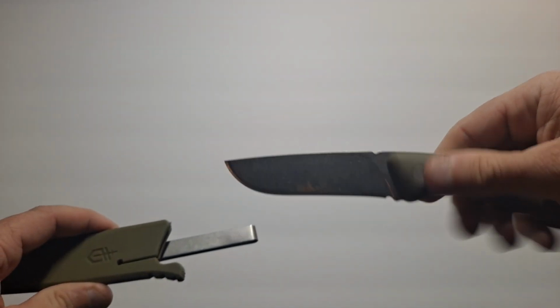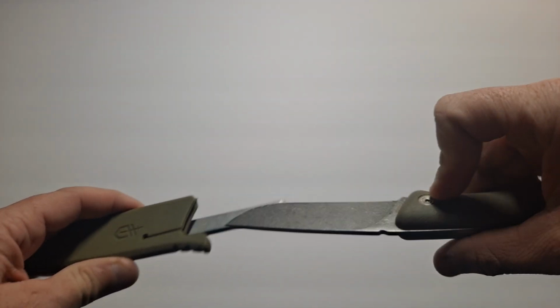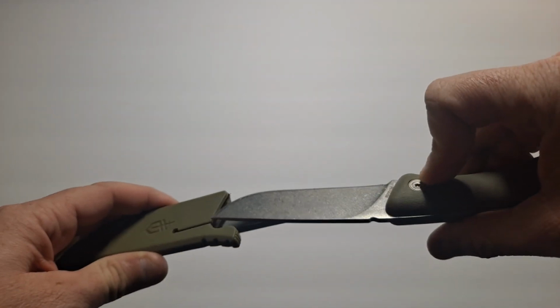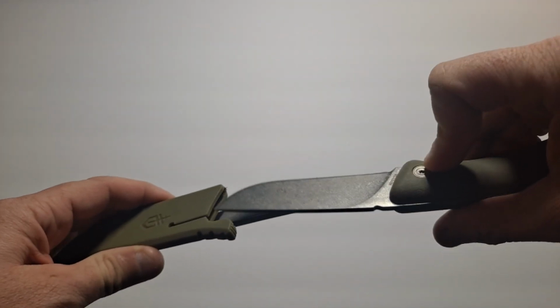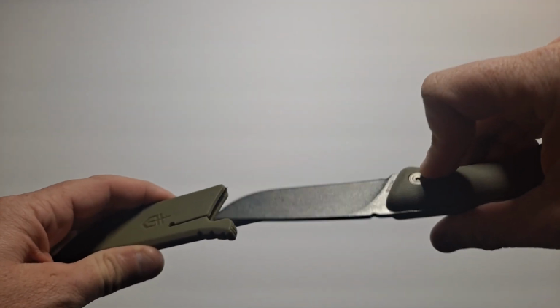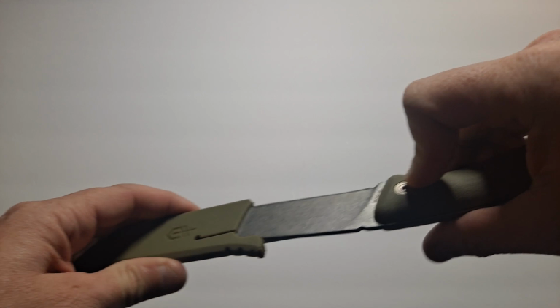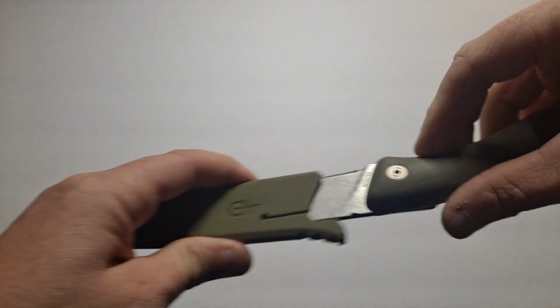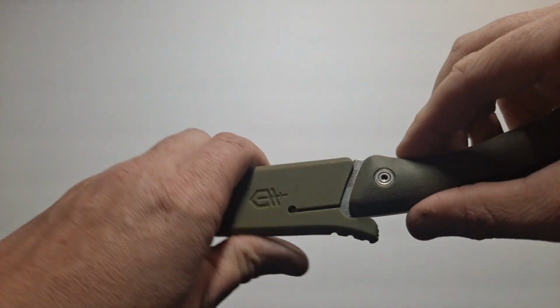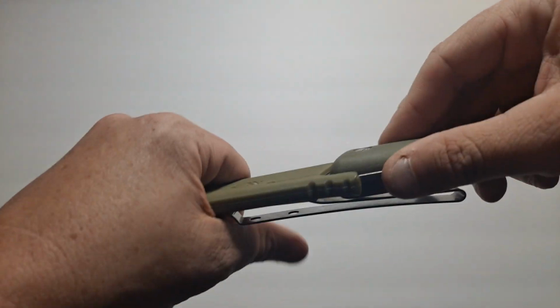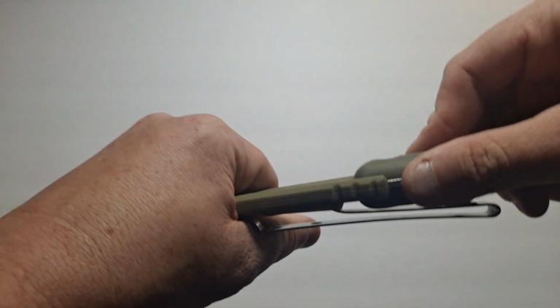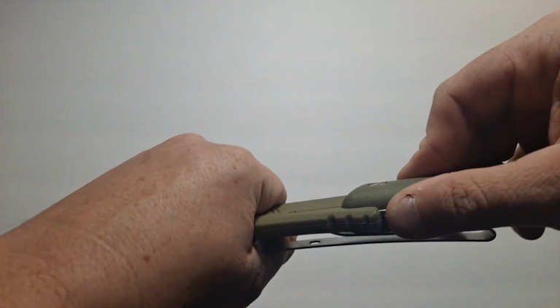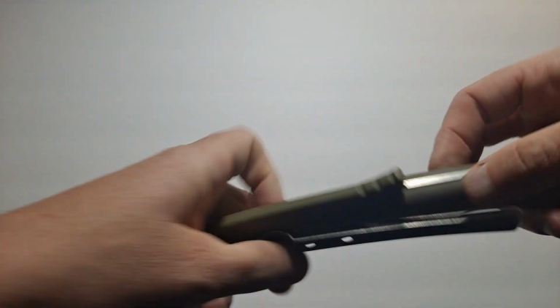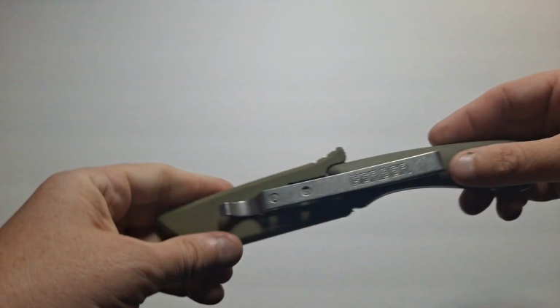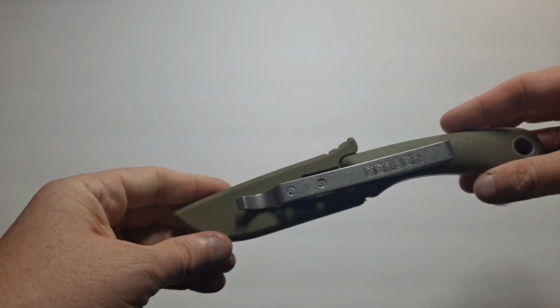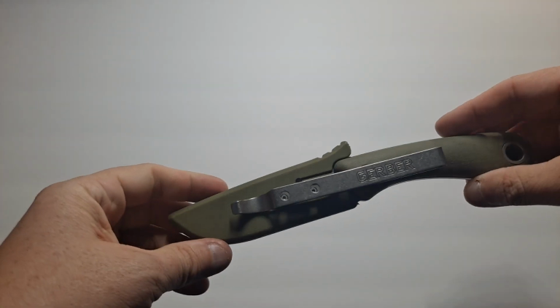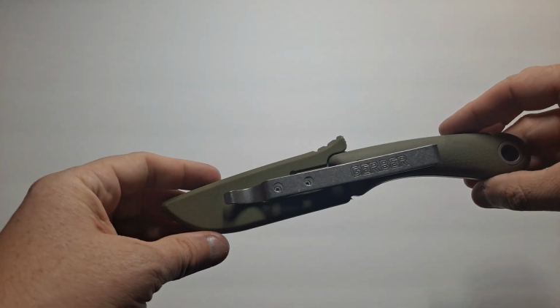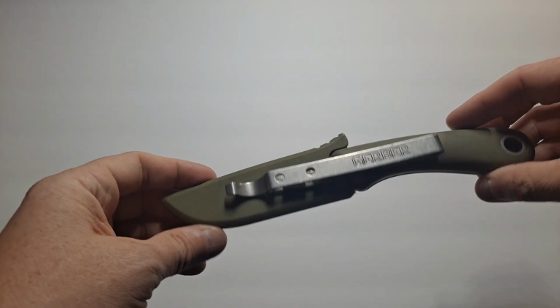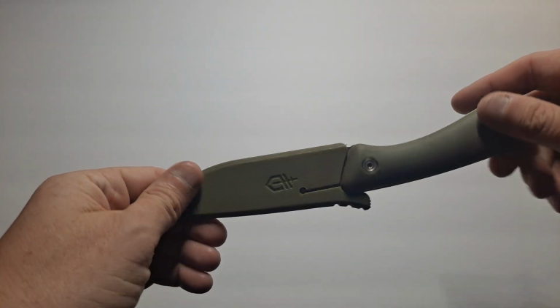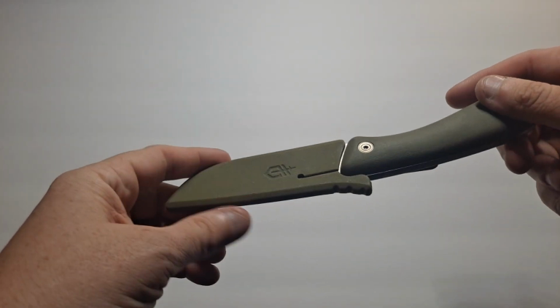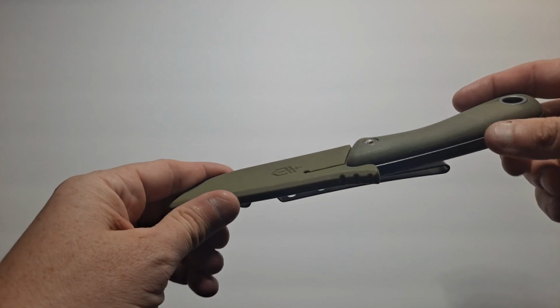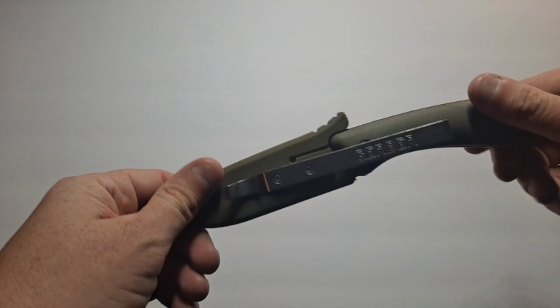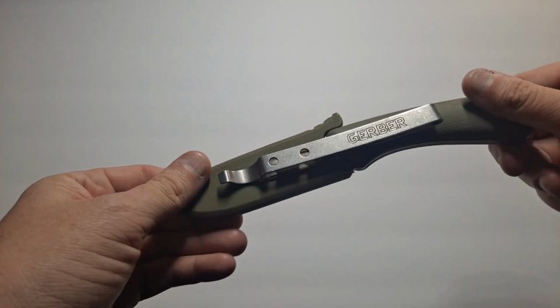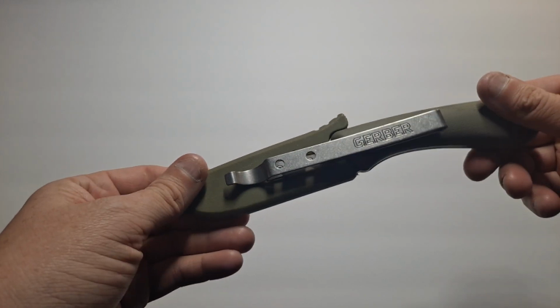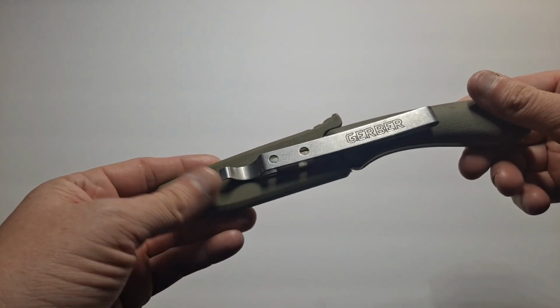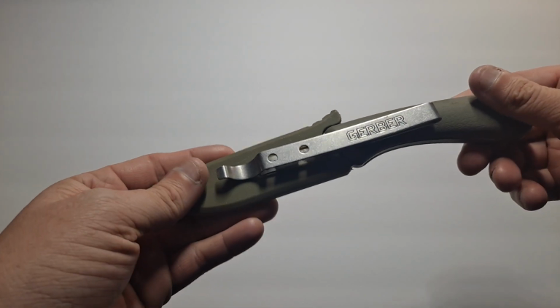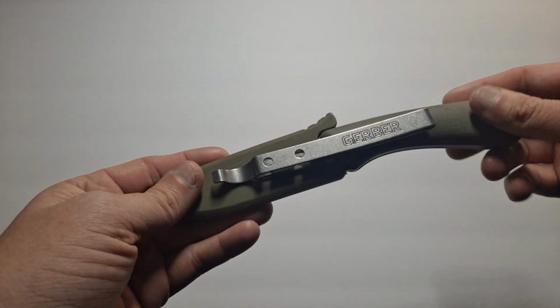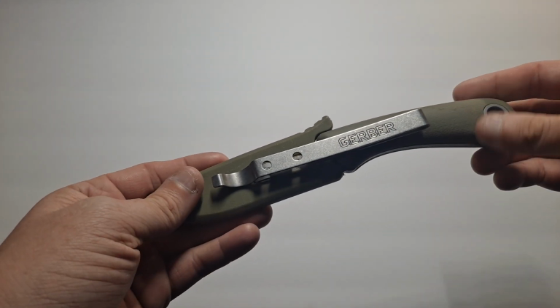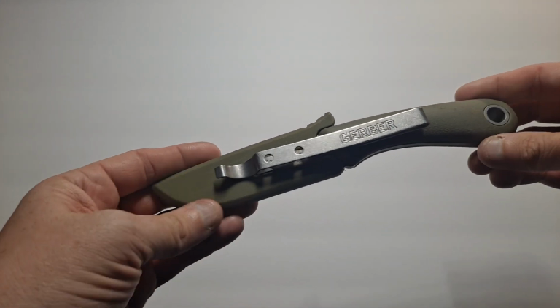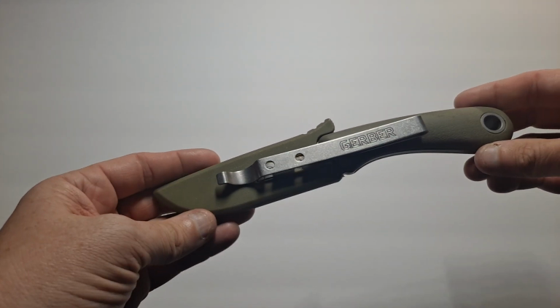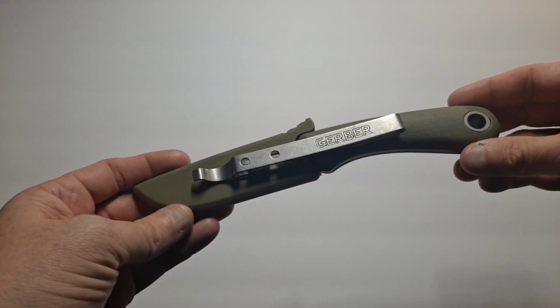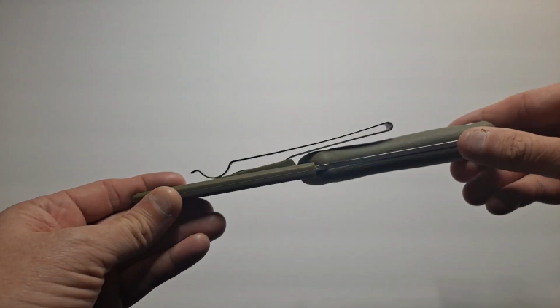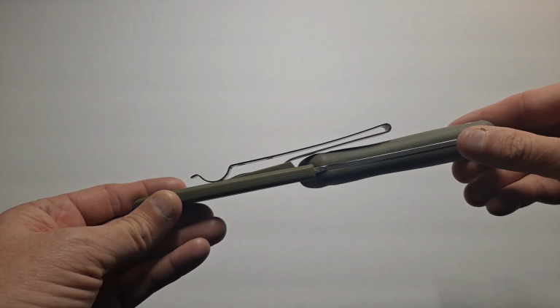That is the Gerber Spine. Drop point stonewash blade. Edge type is plain. Budget knife.